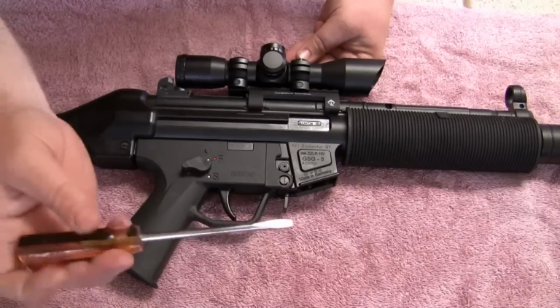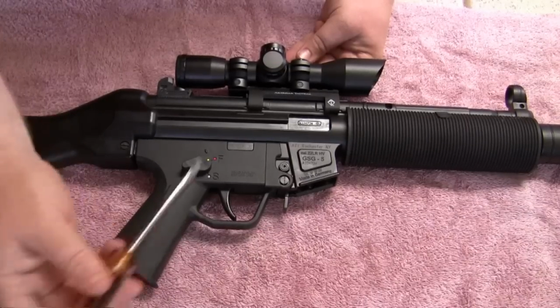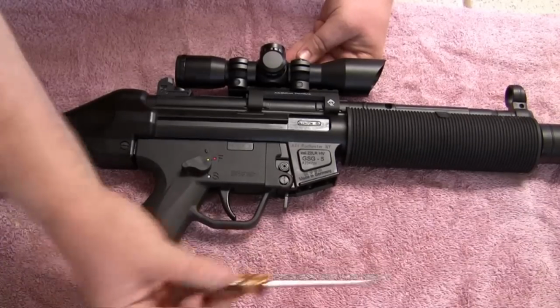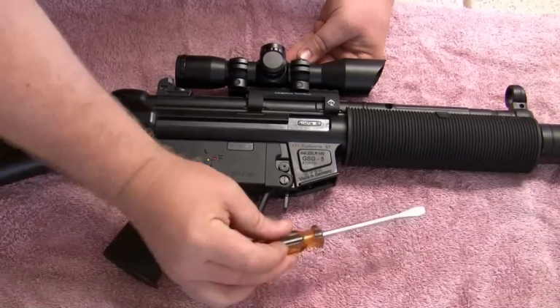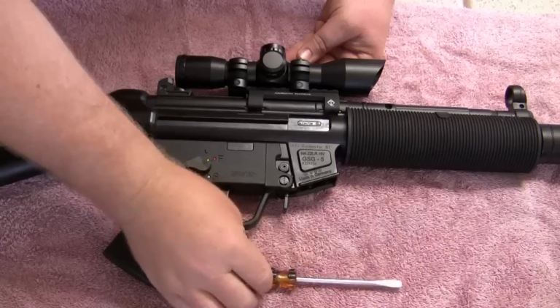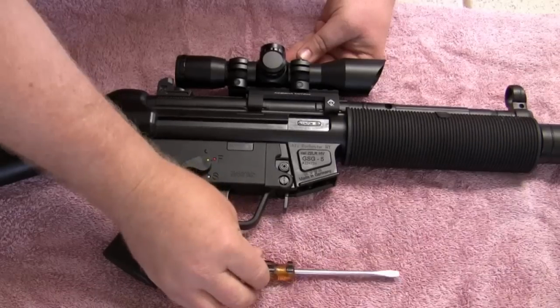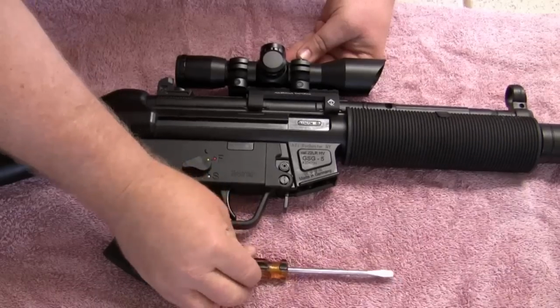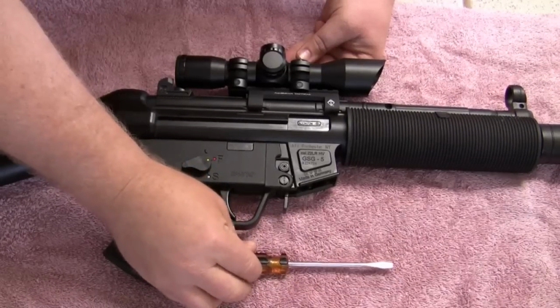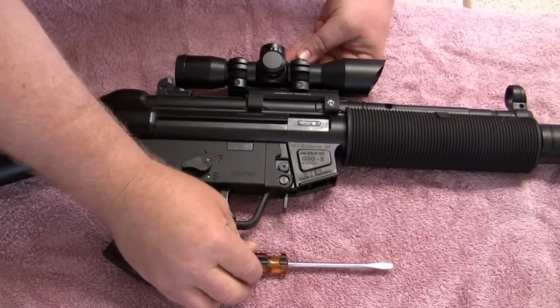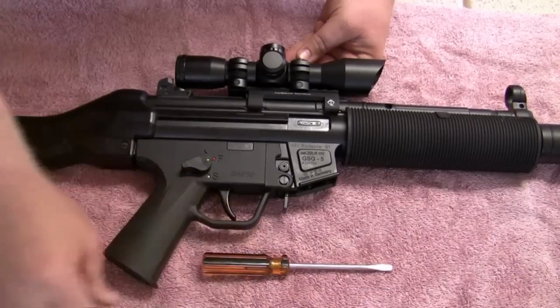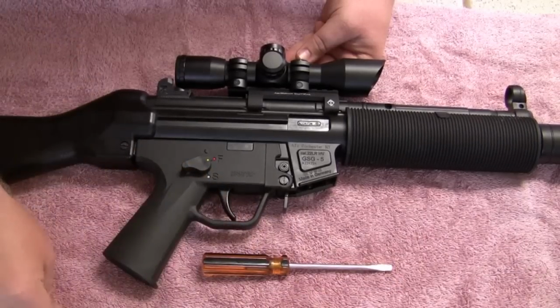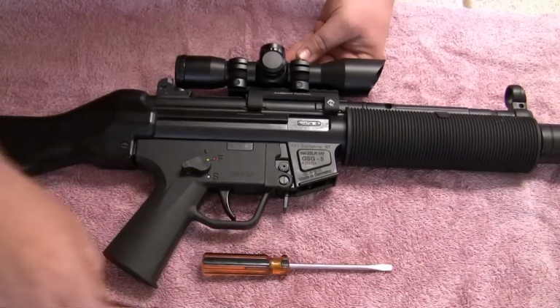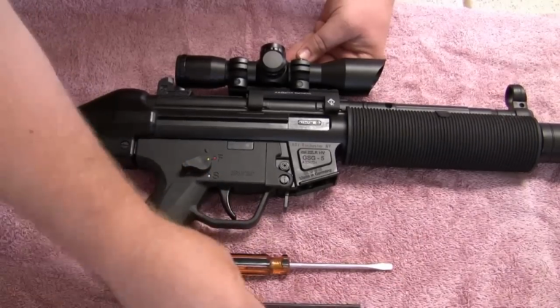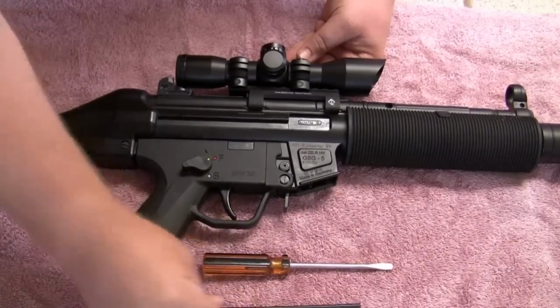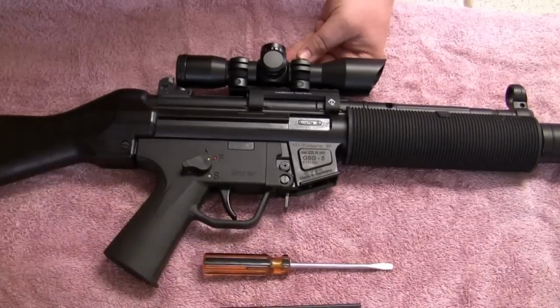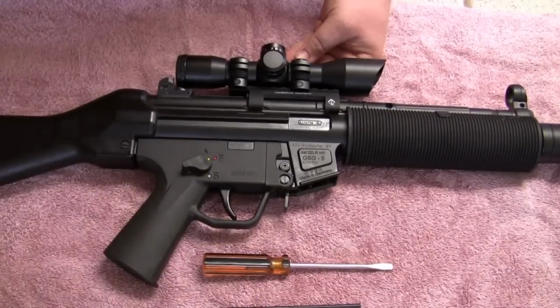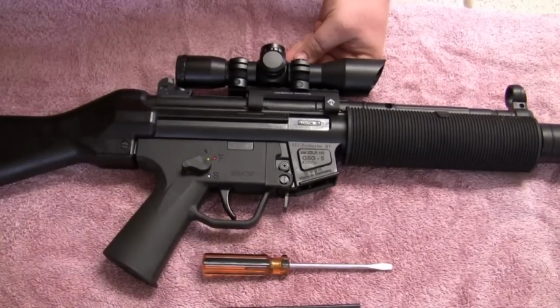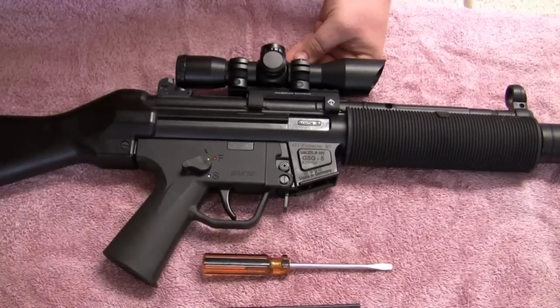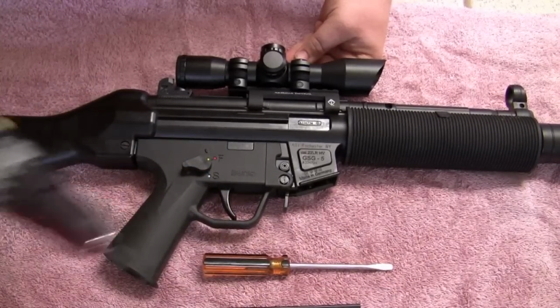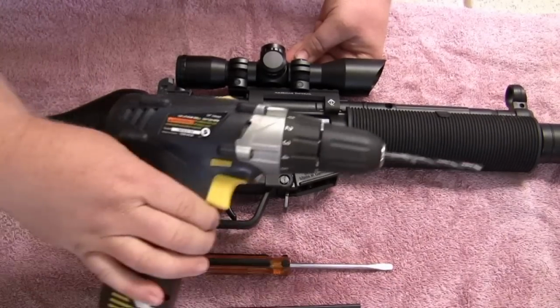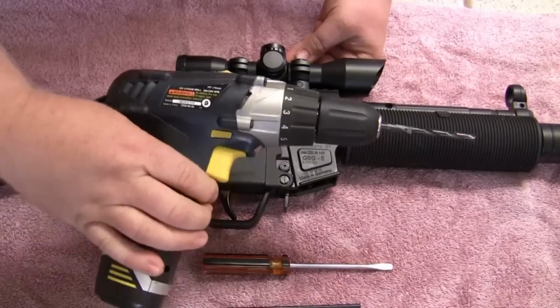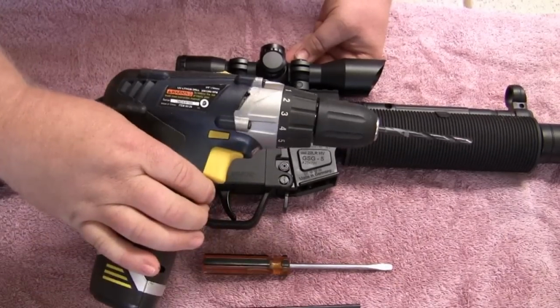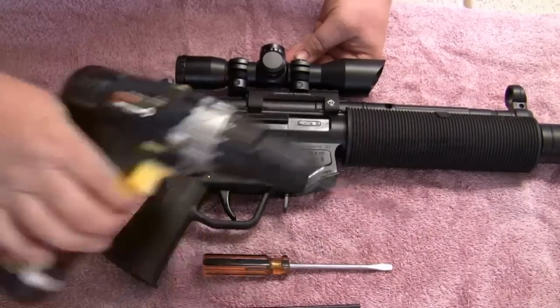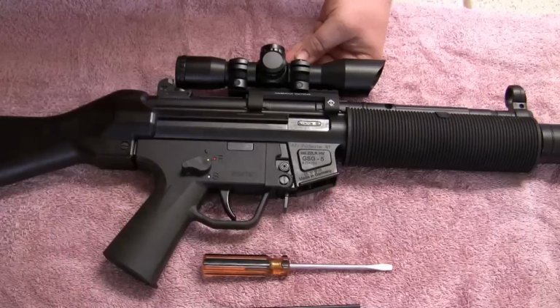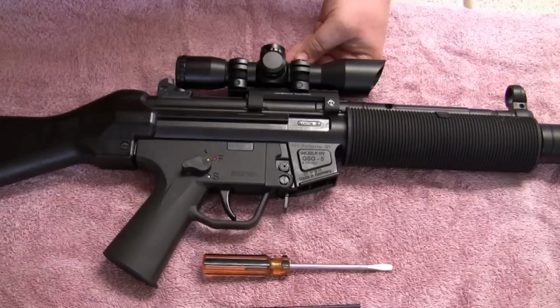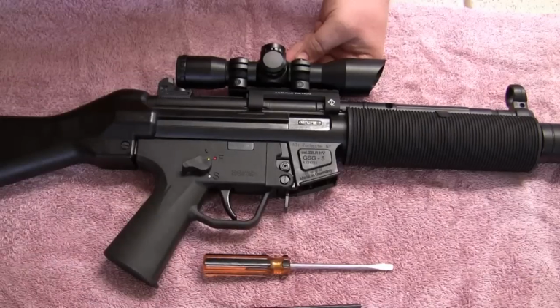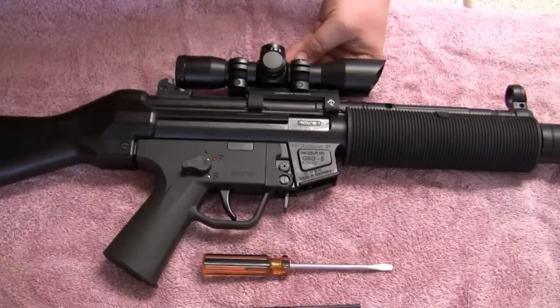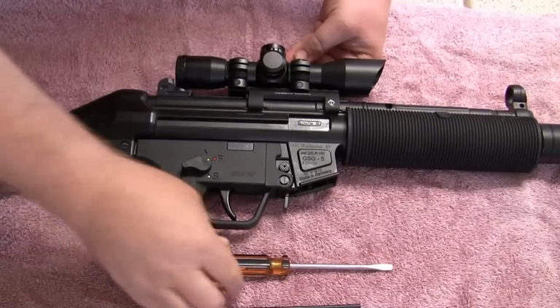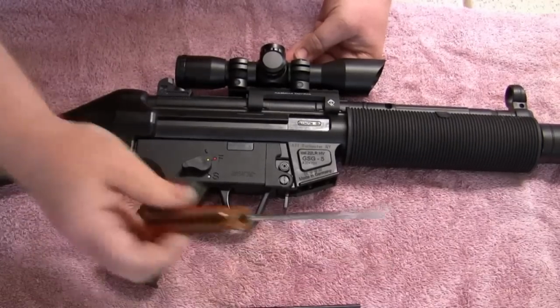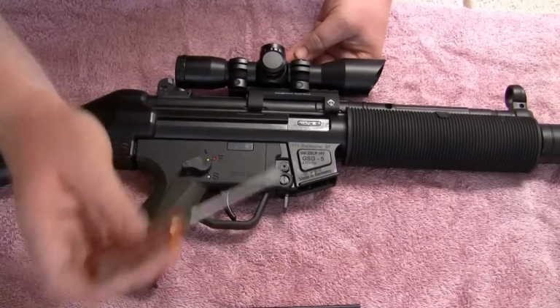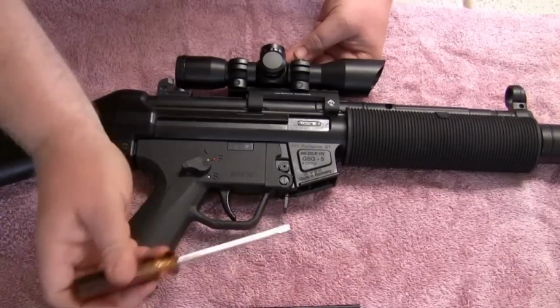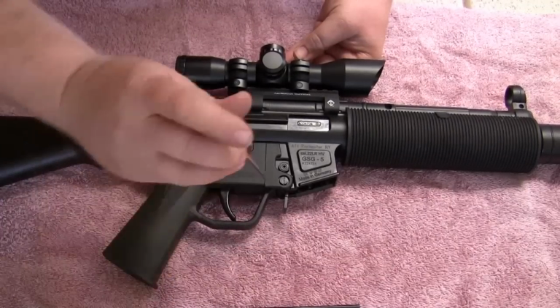The tools I'm going to use are pretty simple: a screwdriver, a little punch, and a drill to drill out the hole that needs to be sized correctly.